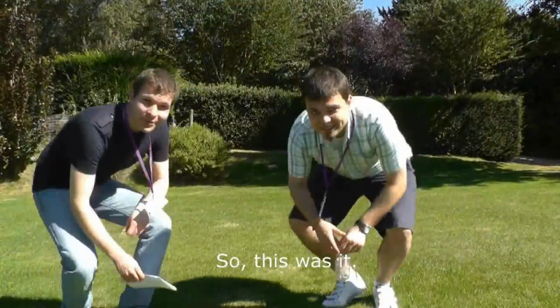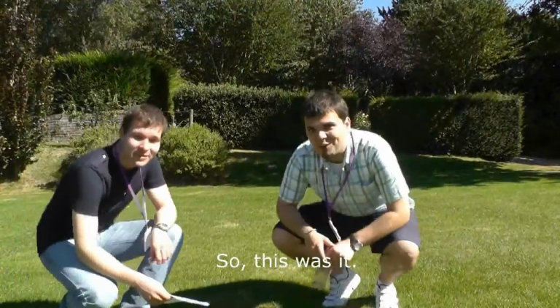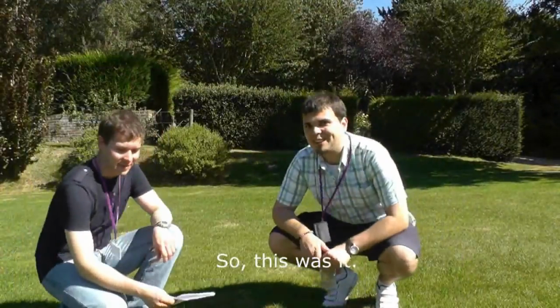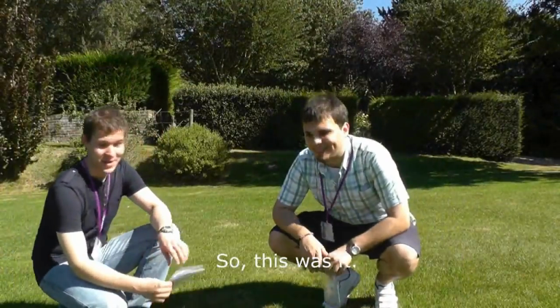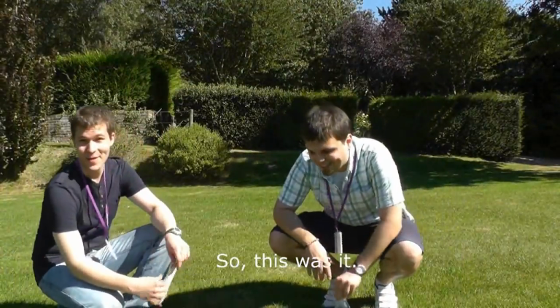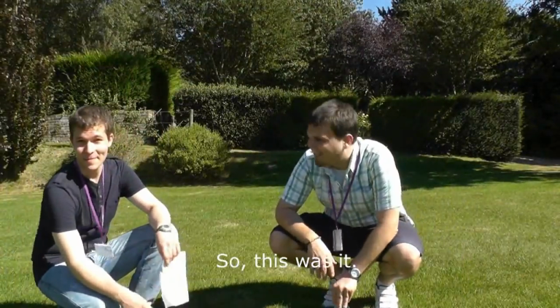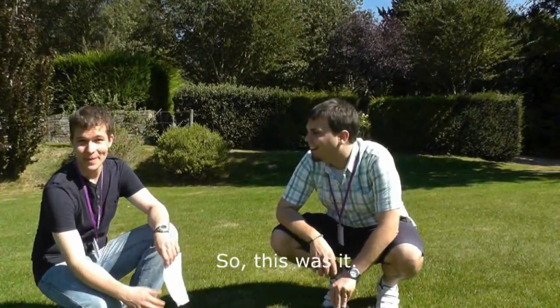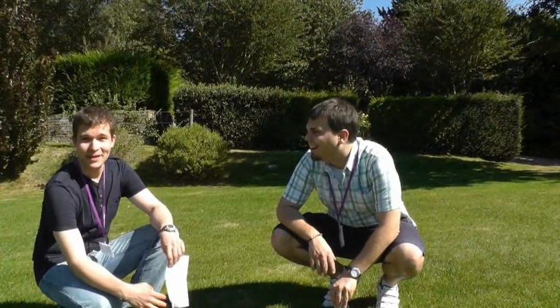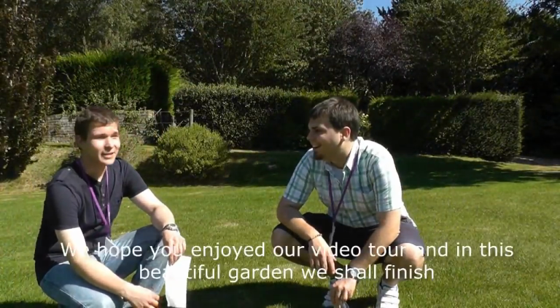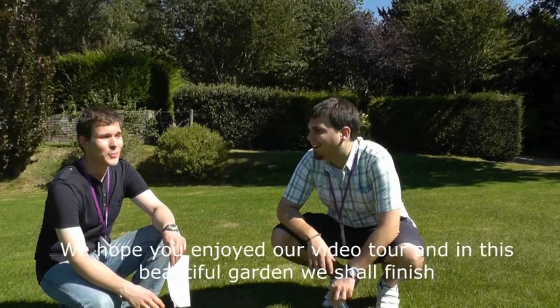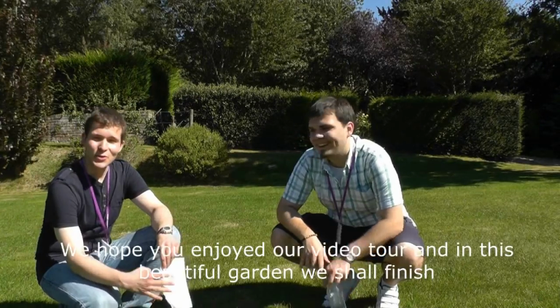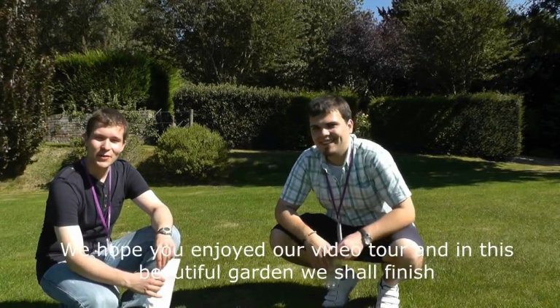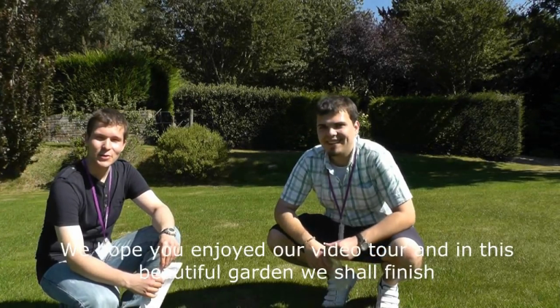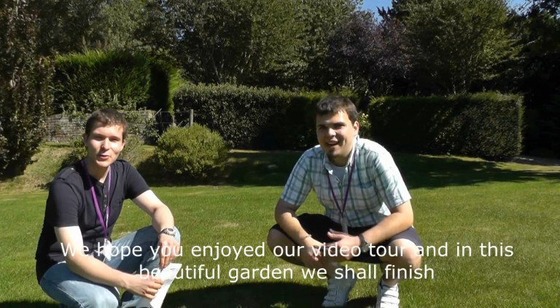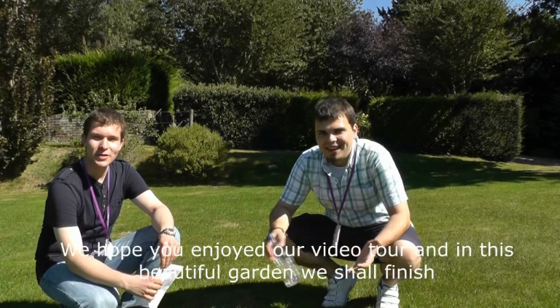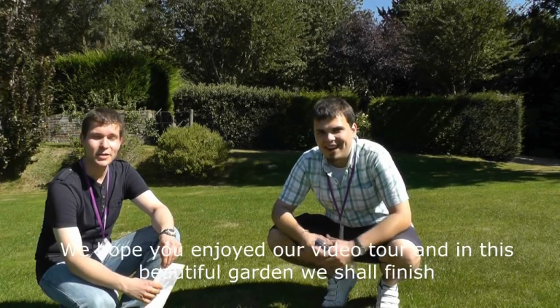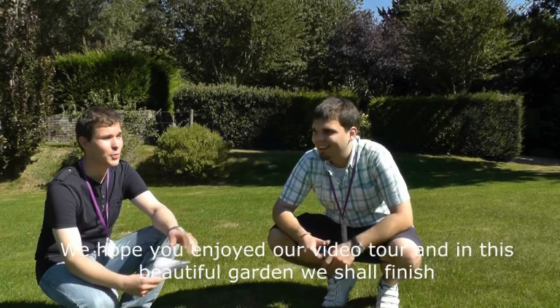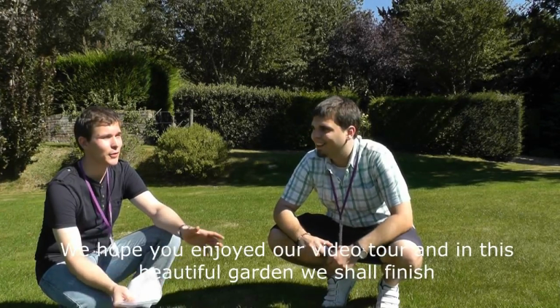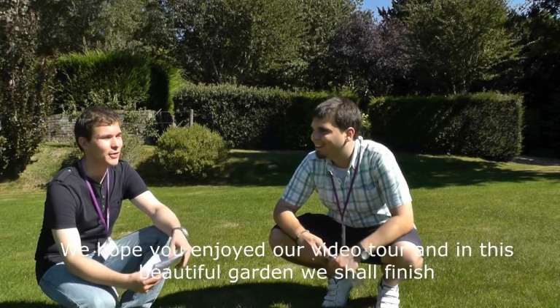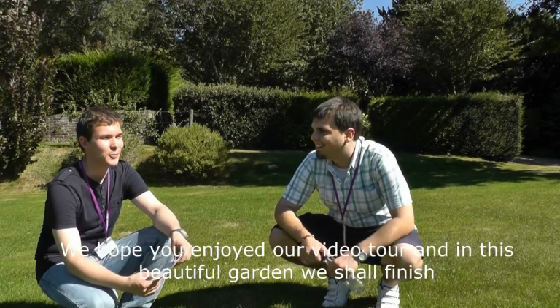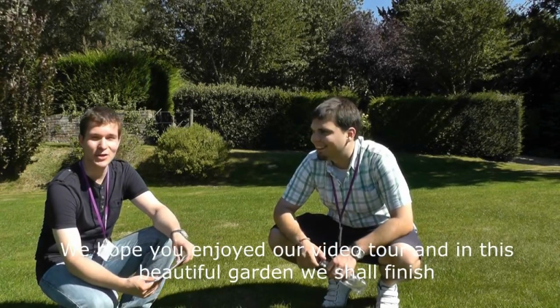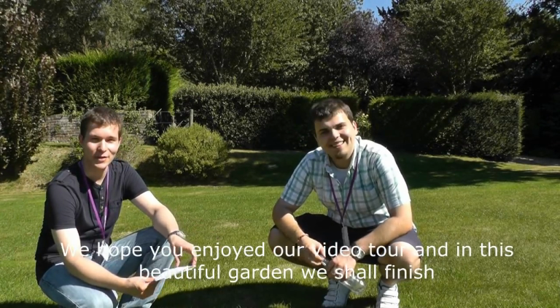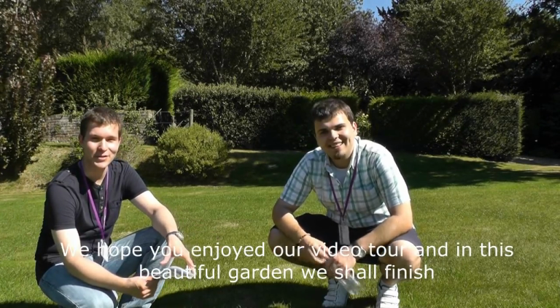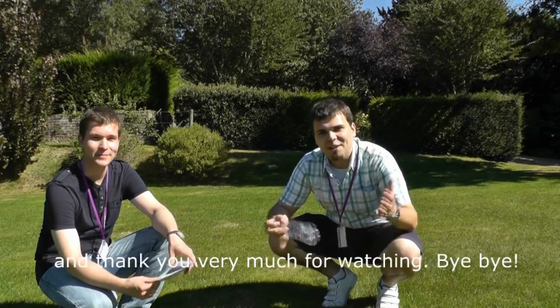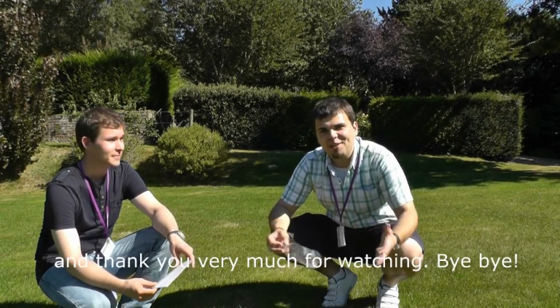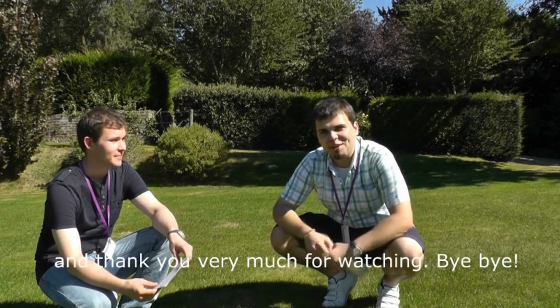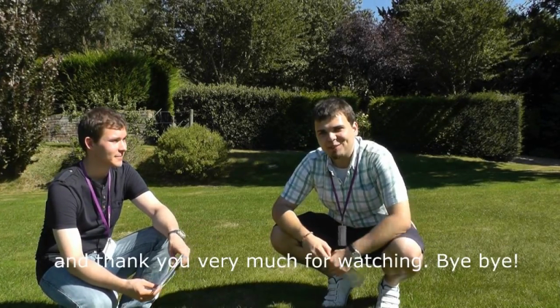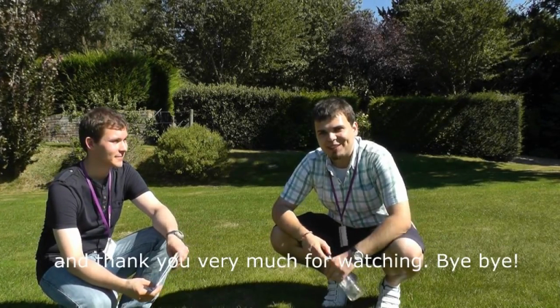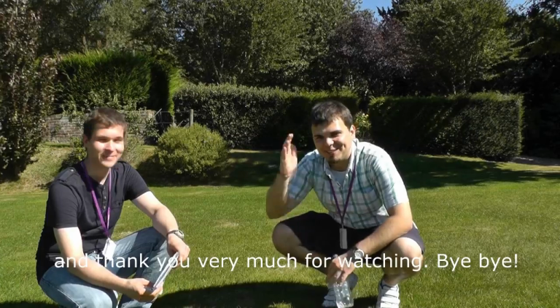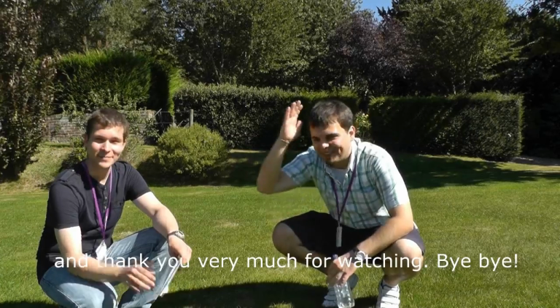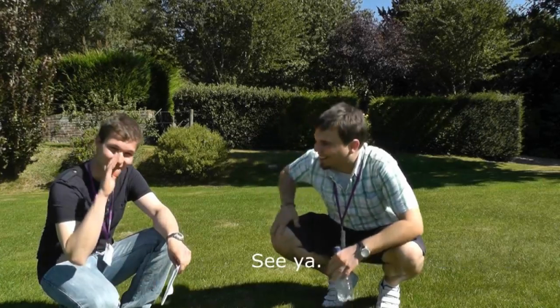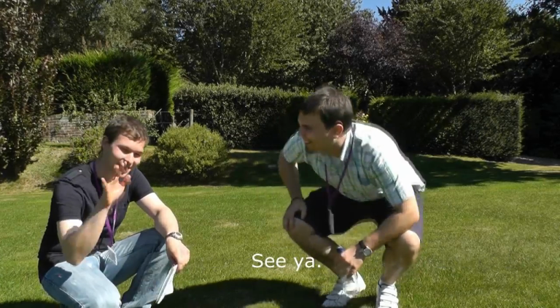So this was it. Hope you enjoyed our video tour, and in this beautiful garden we shall finish. Thank you very much for watching — bye bye. See ya.